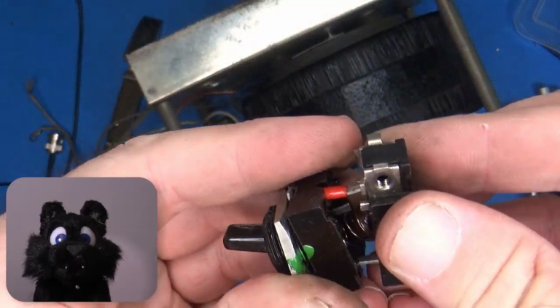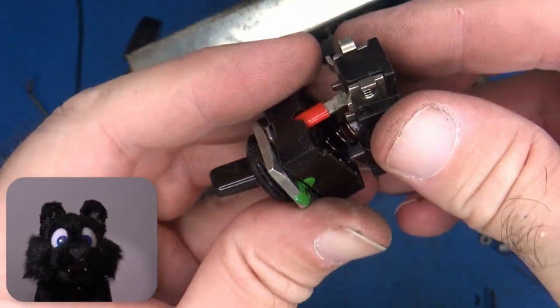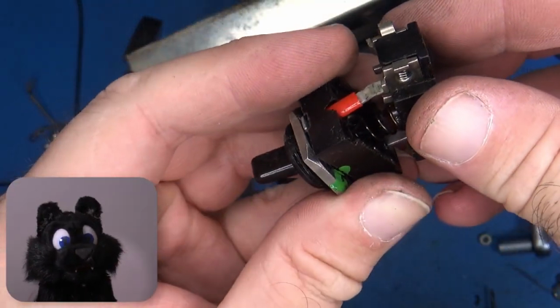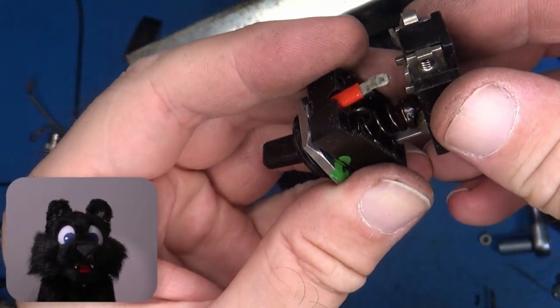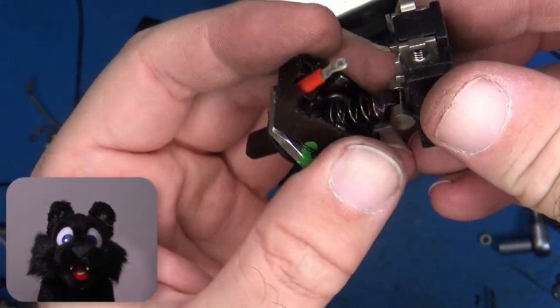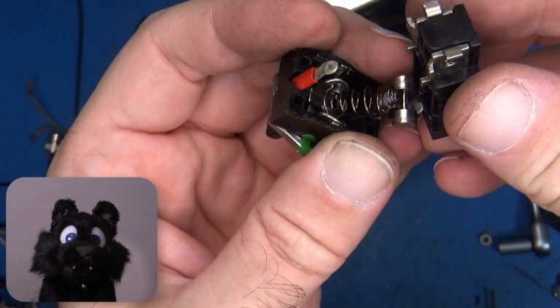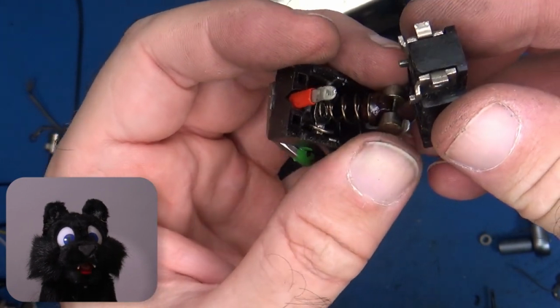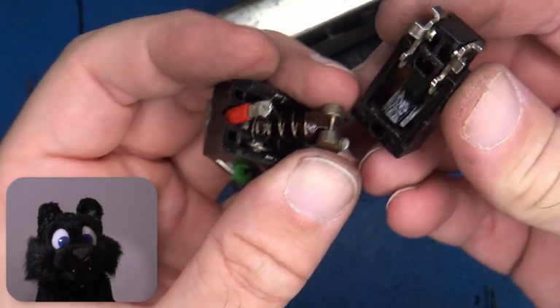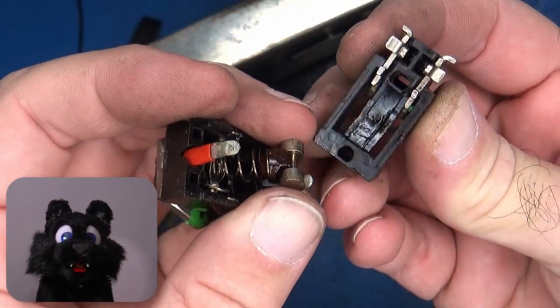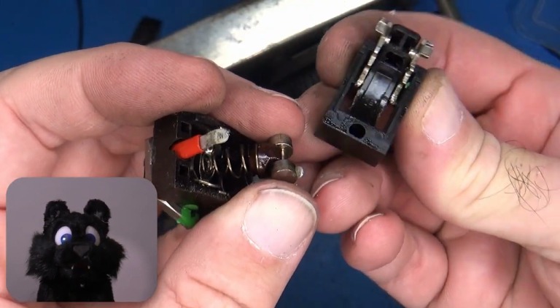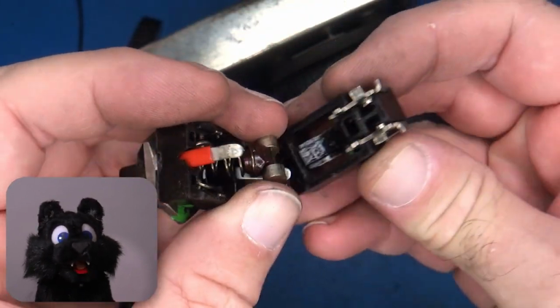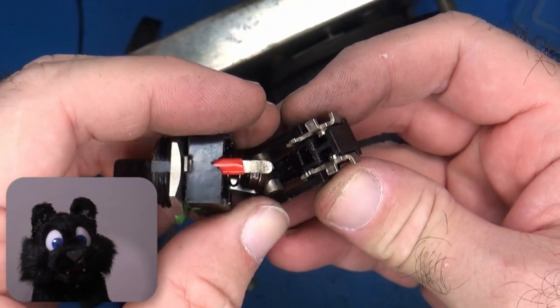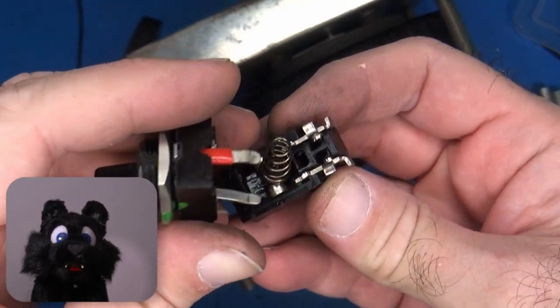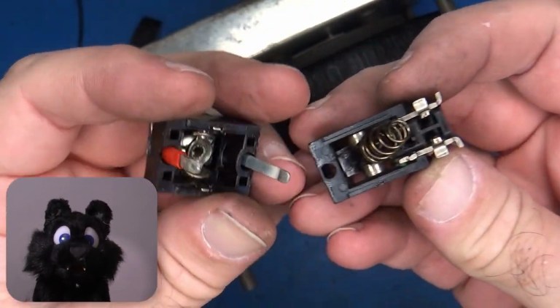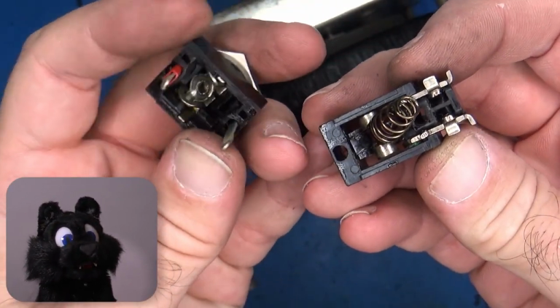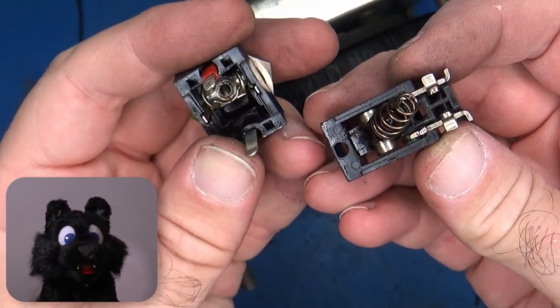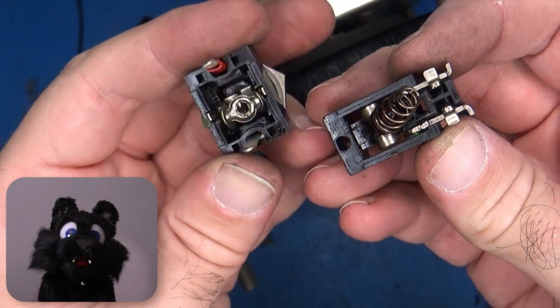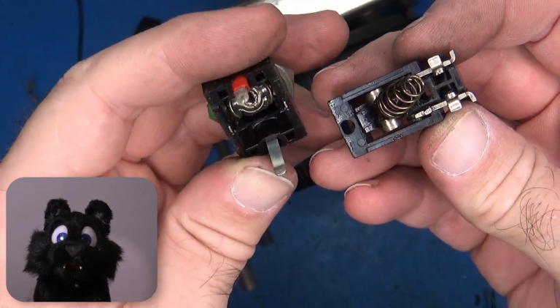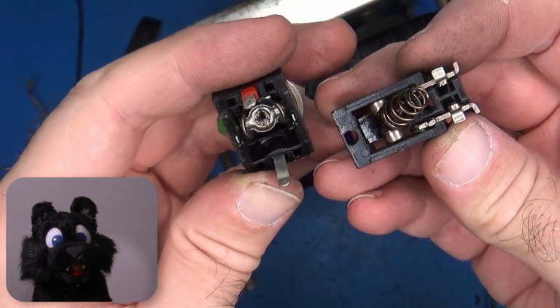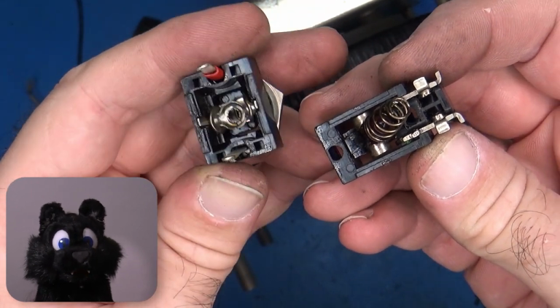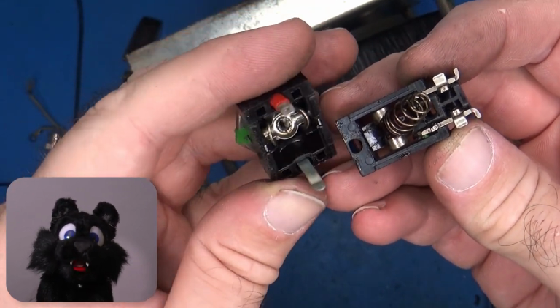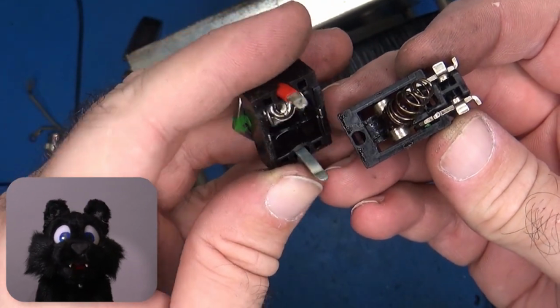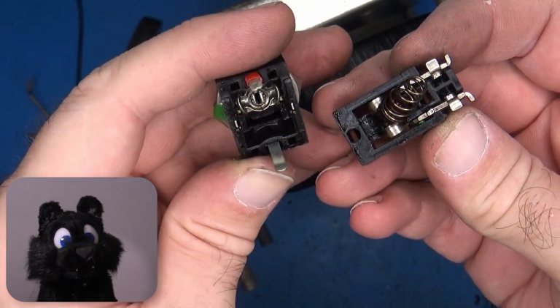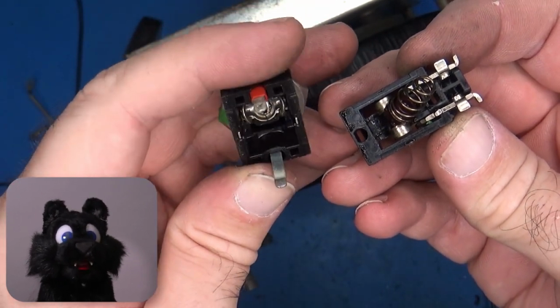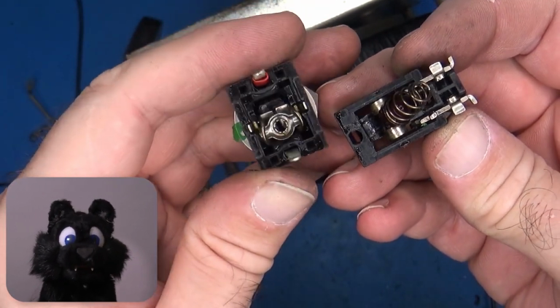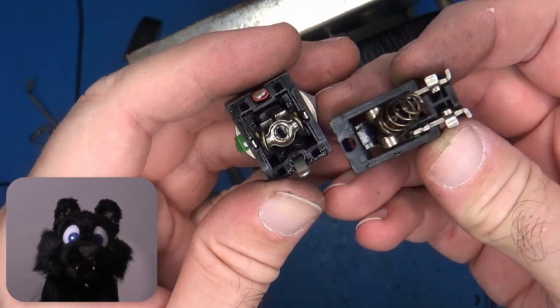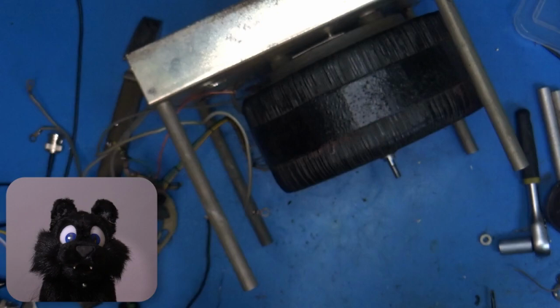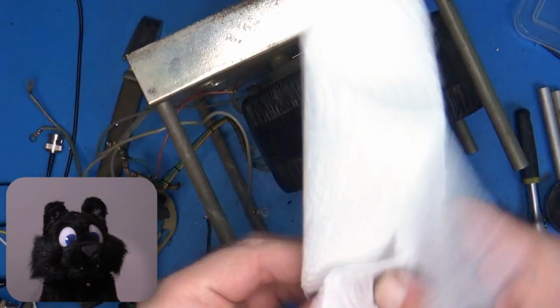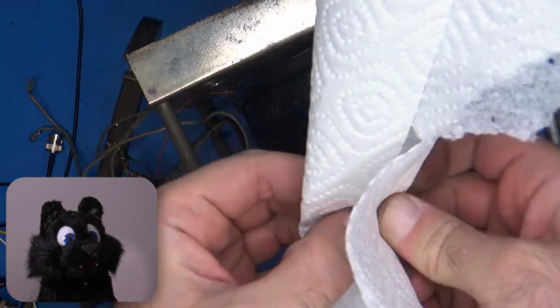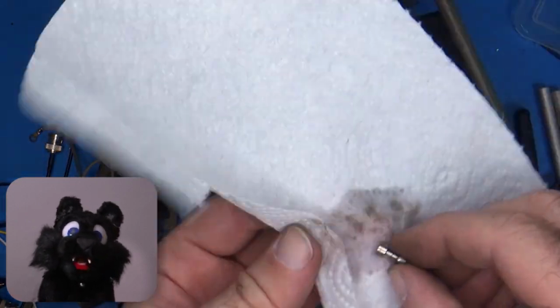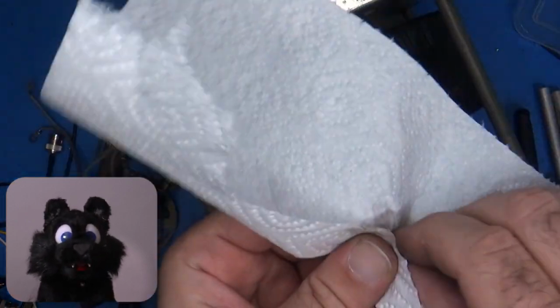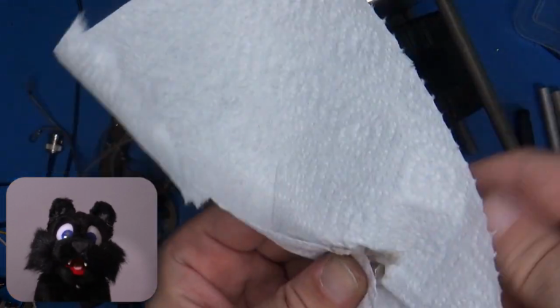The switch gets some good cleaning too. I decided to open it not just because of the cleaning, but also because it may have had issues that led to its current lost-on-the-inside state — but it turns out to be just fine.